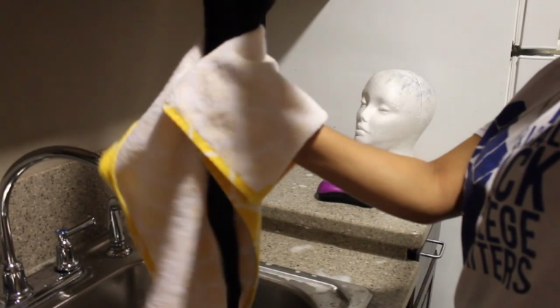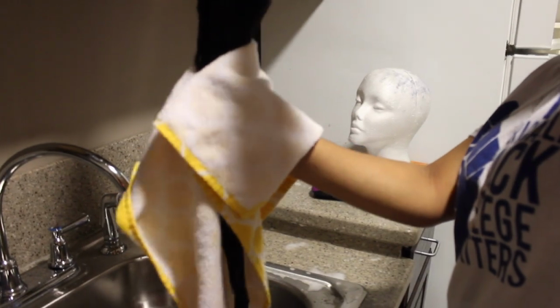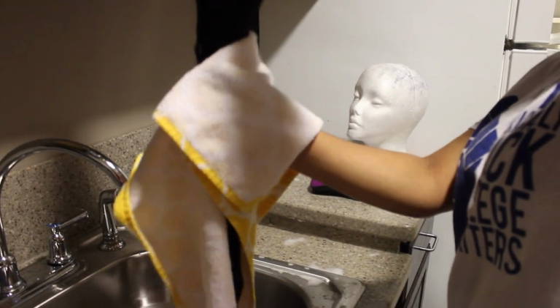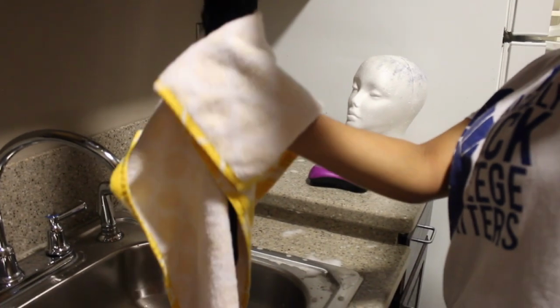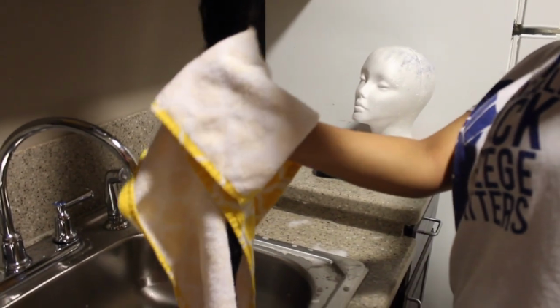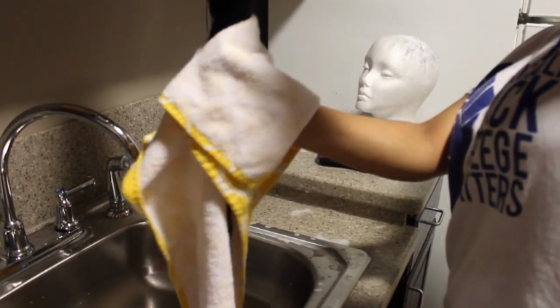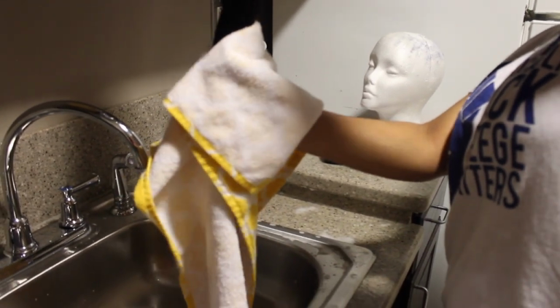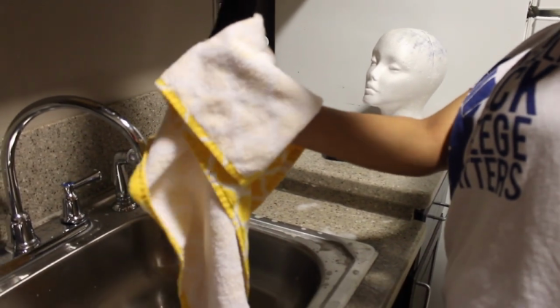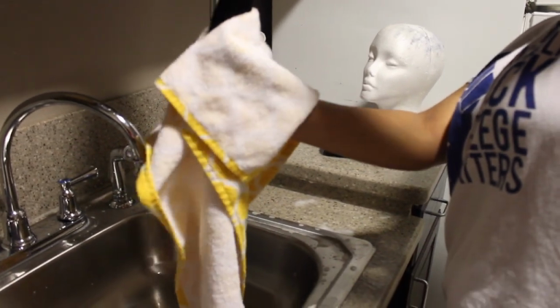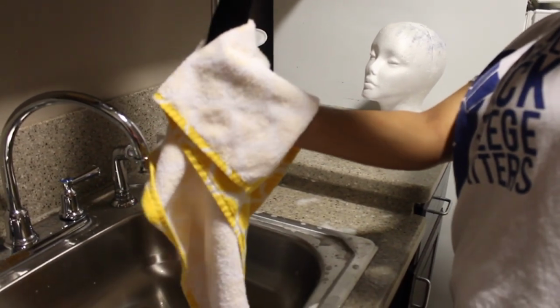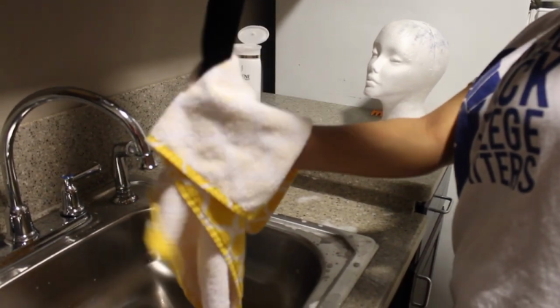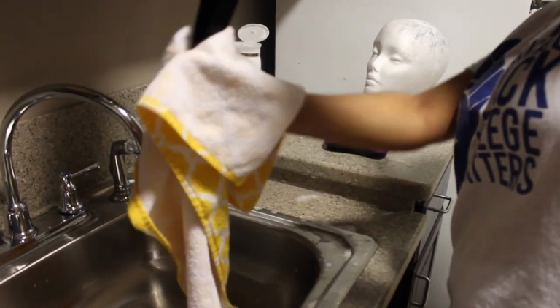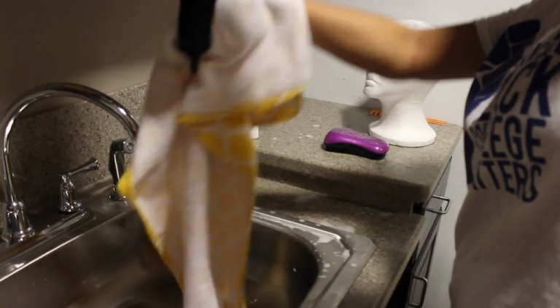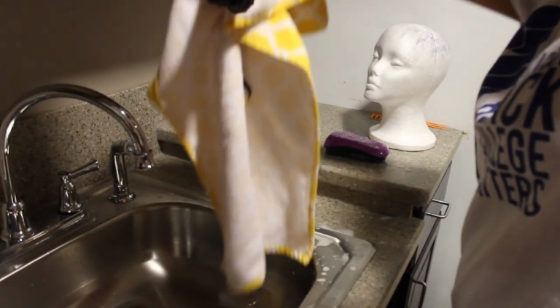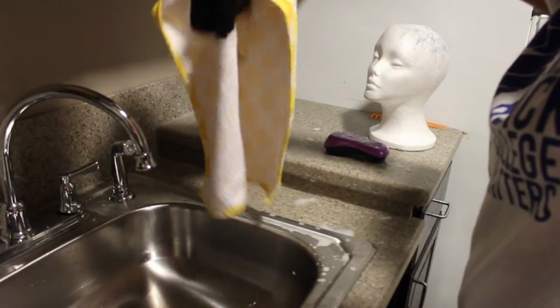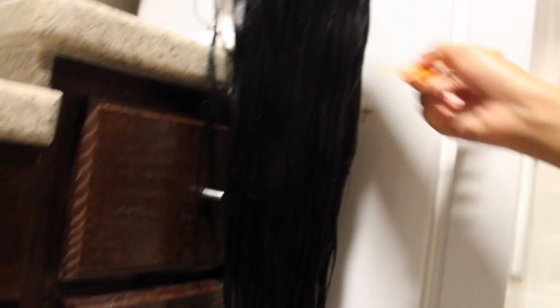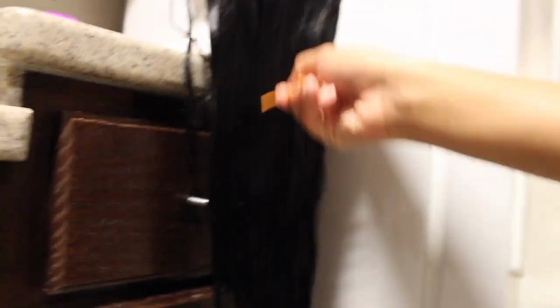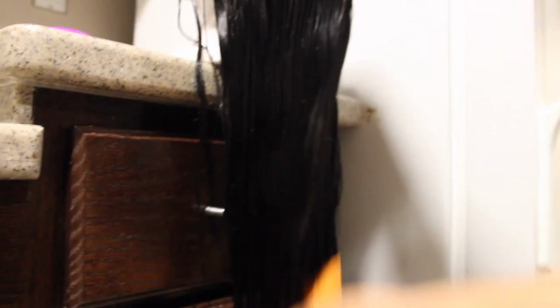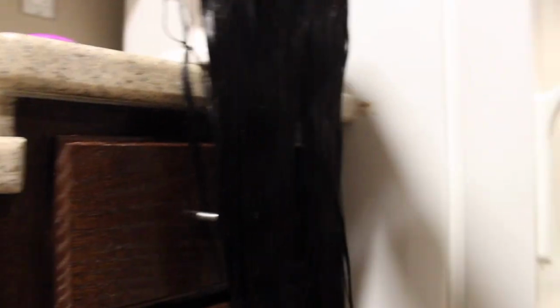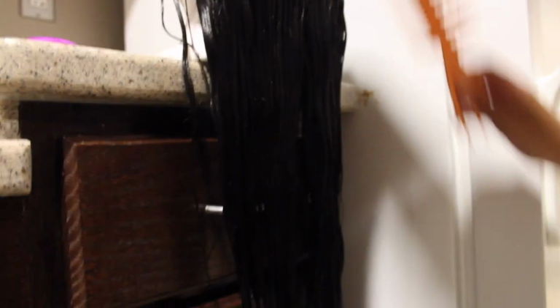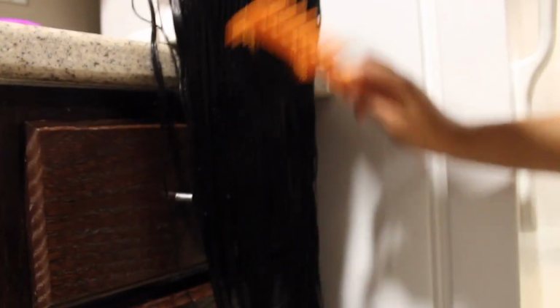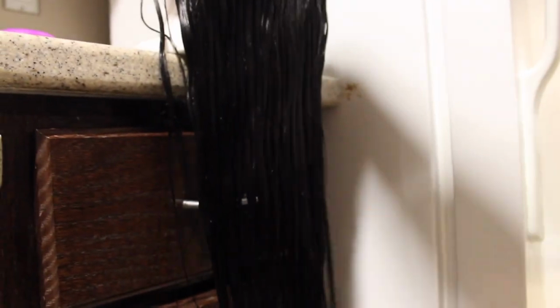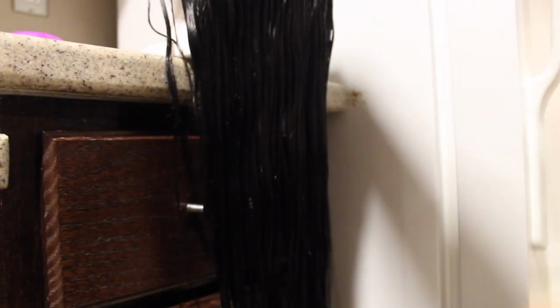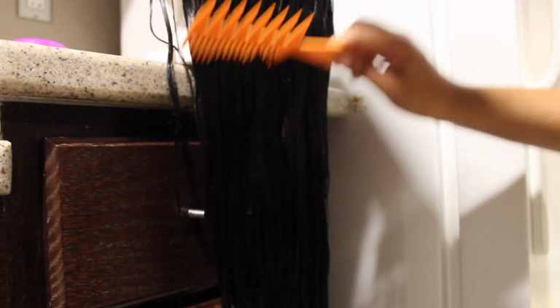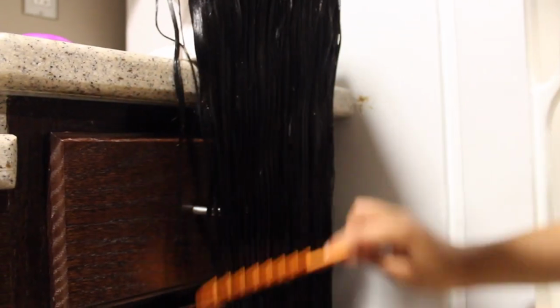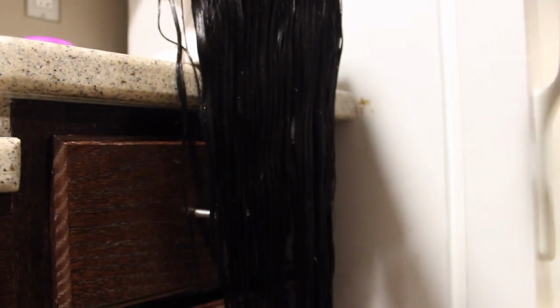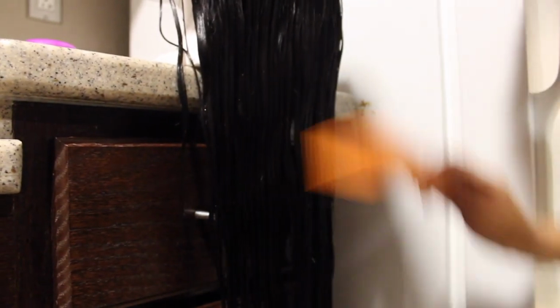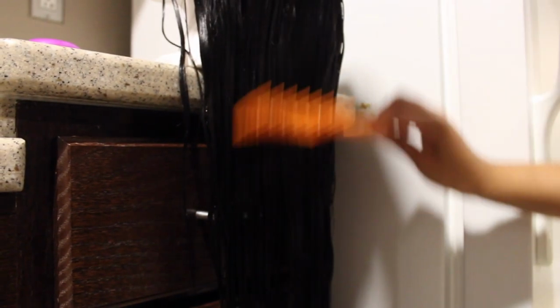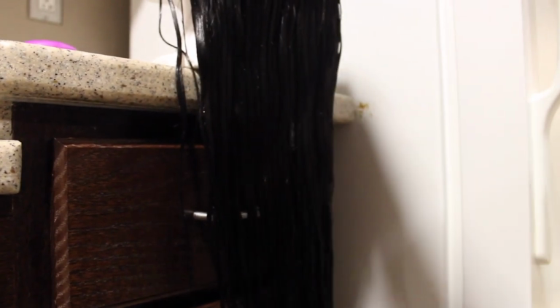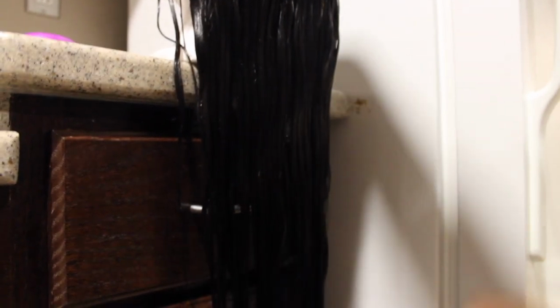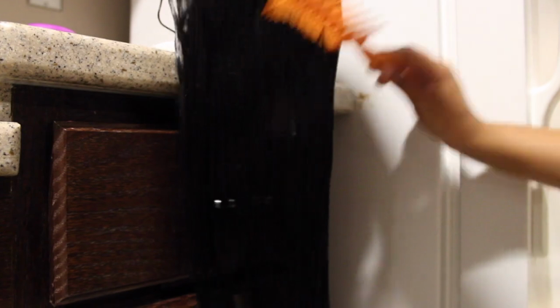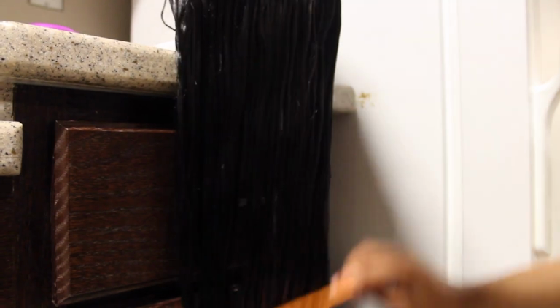After the second wash, I towel dried the hair and then I began to detangle it first with a comb, and then I went in with the brush just to kind of get any knots out if there were any.